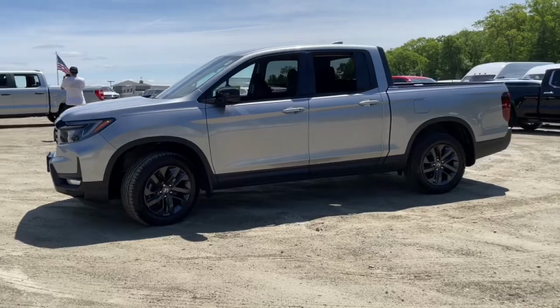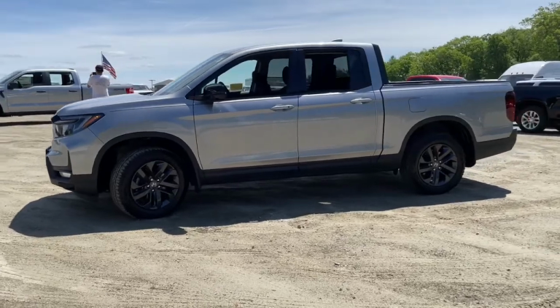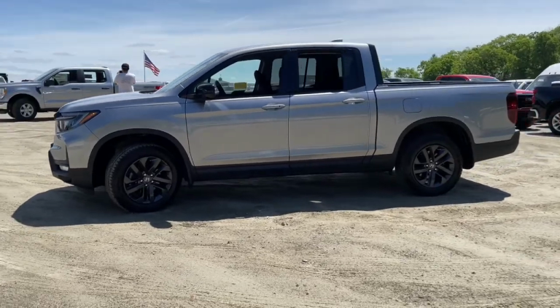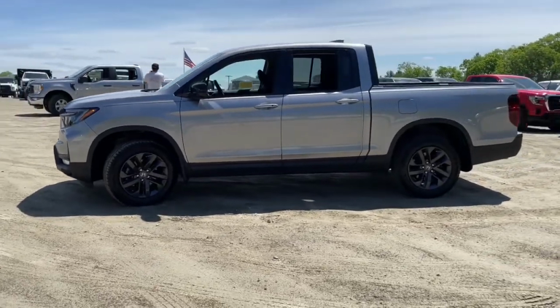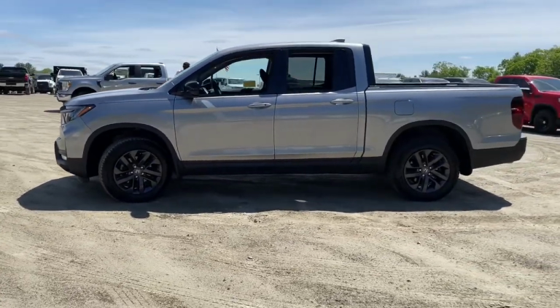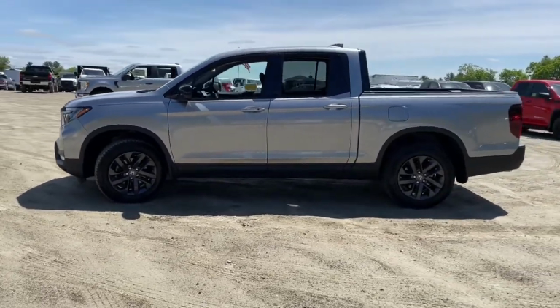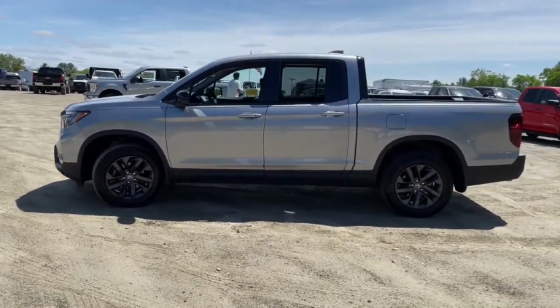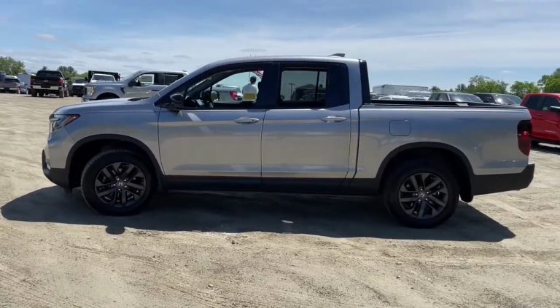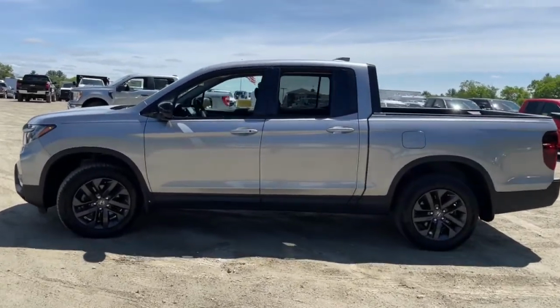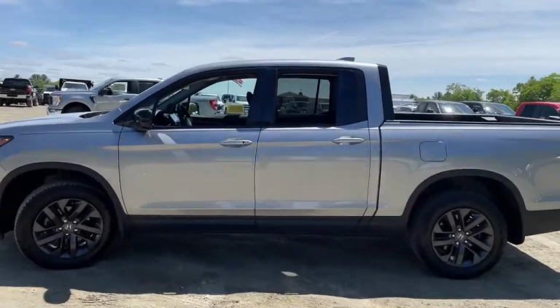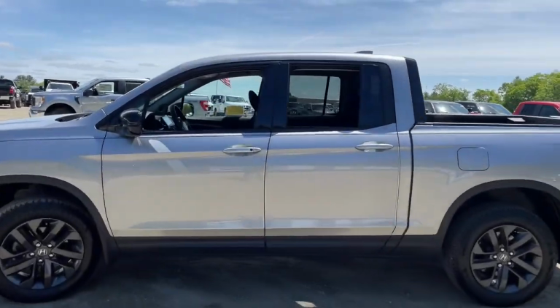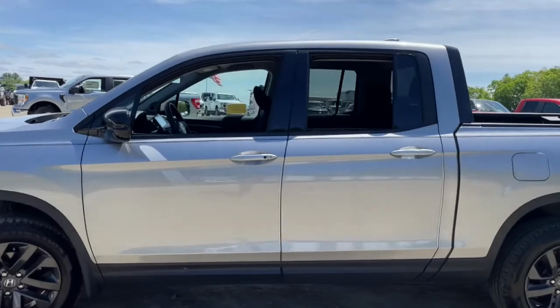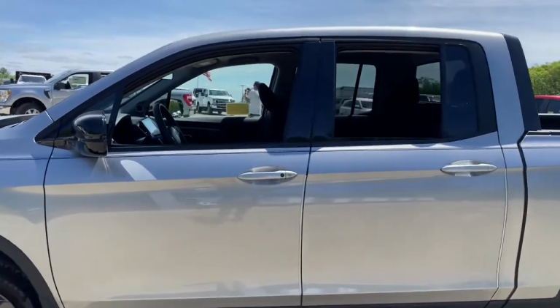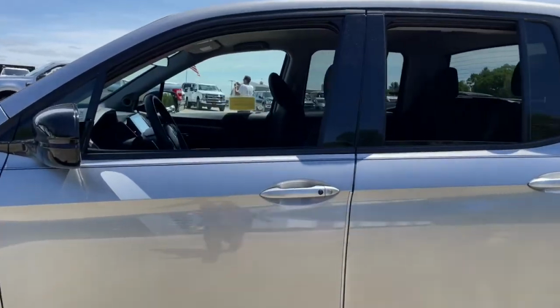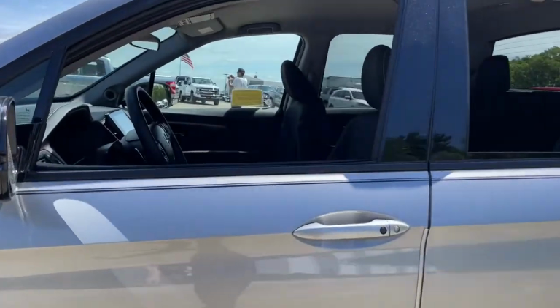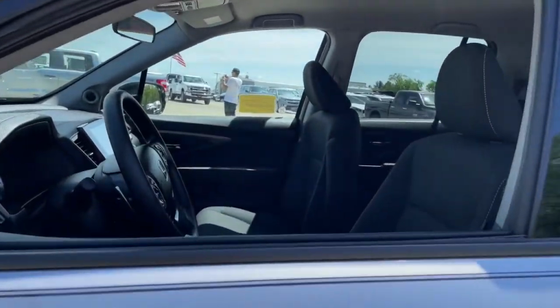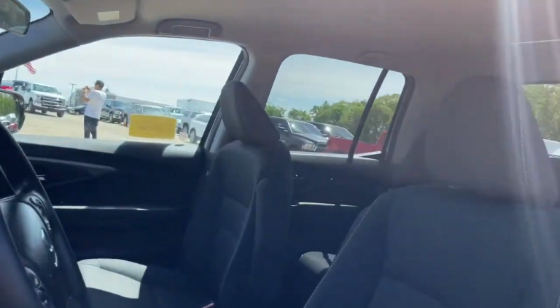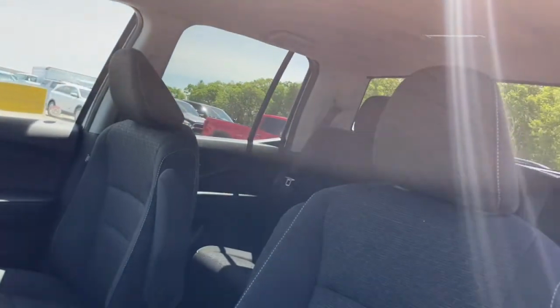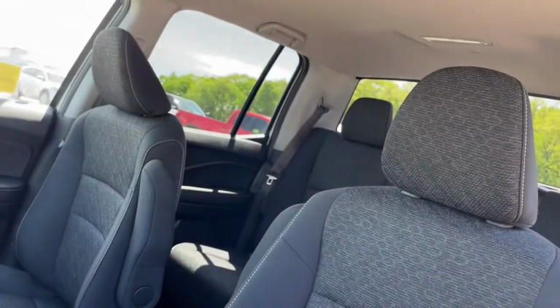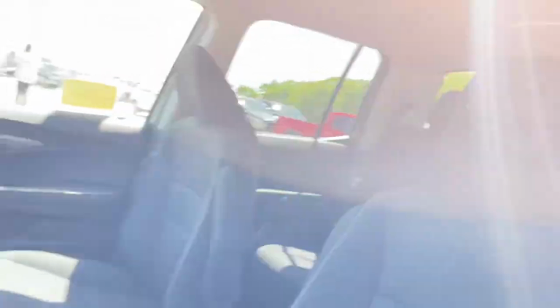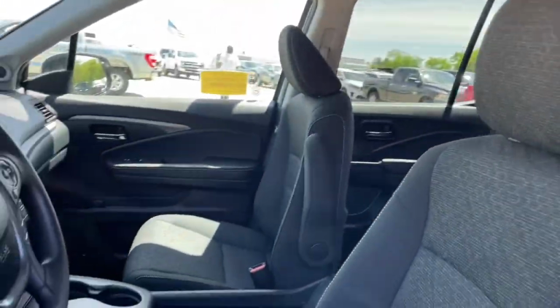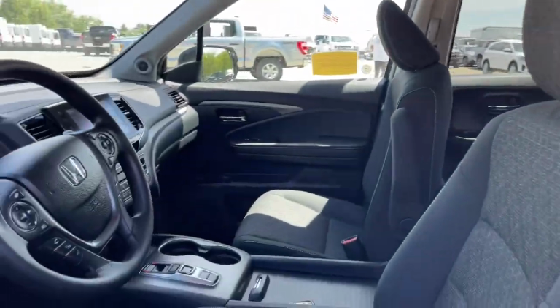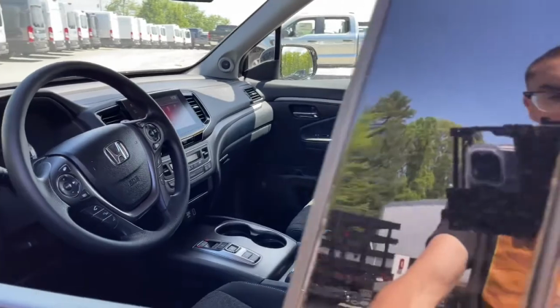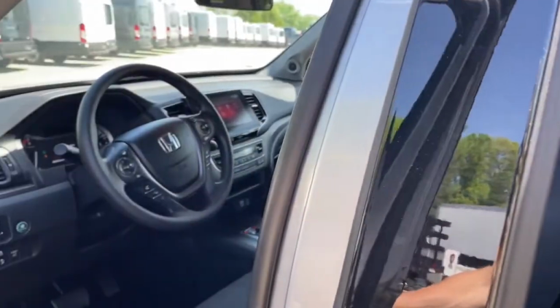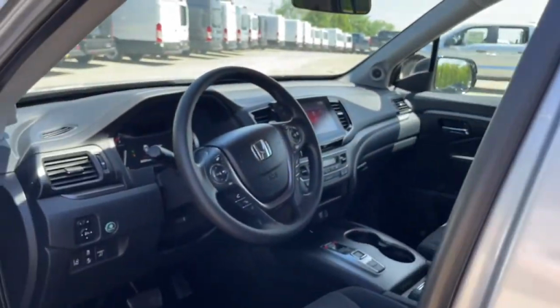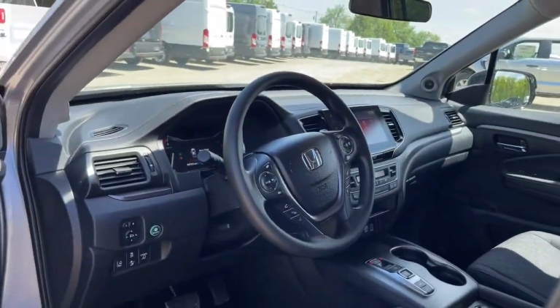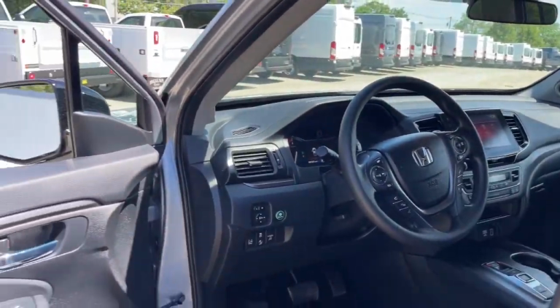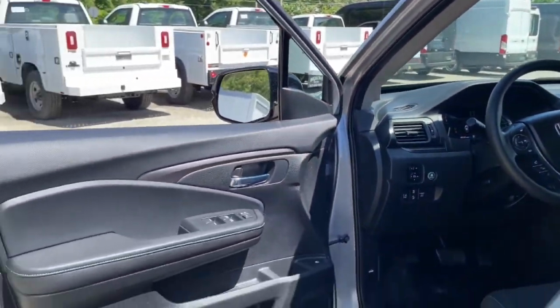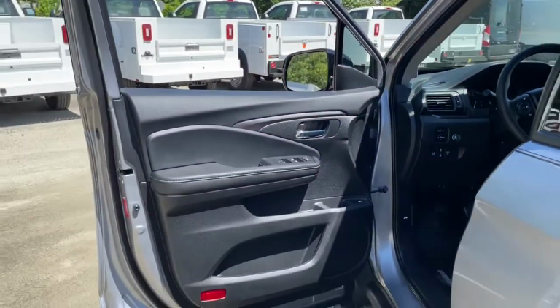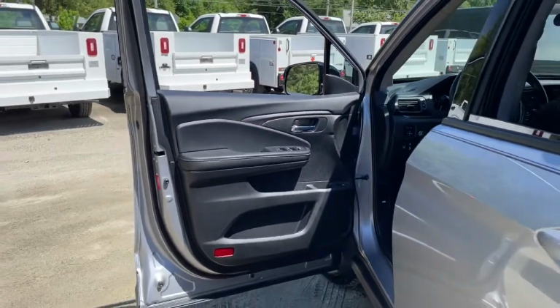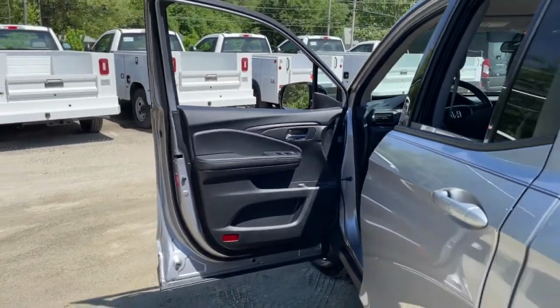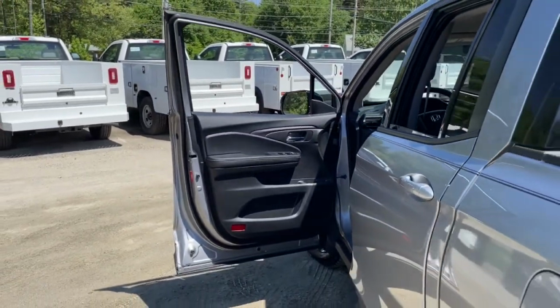Answer the call to adventure in this clever and capable Ridgeline. From its ingenious cargo solutions and smooth ride to its powerful performance and customizable all-weather driving modes, this versatile pickup is ready to take you places in can-do style.